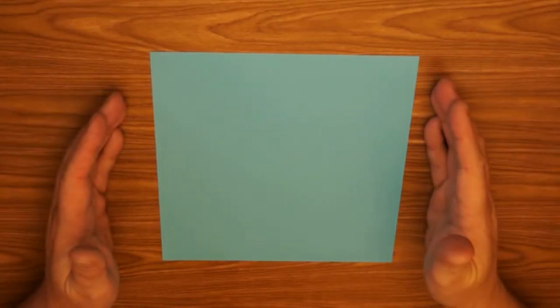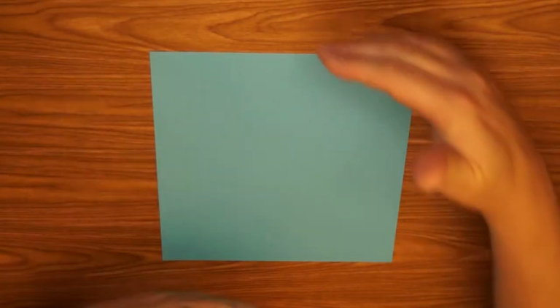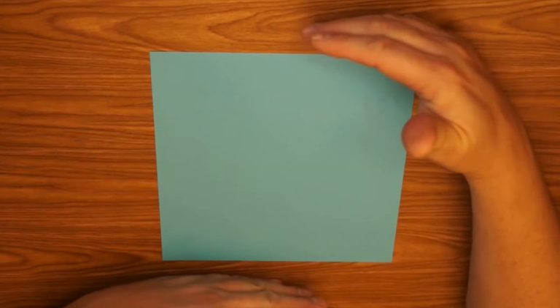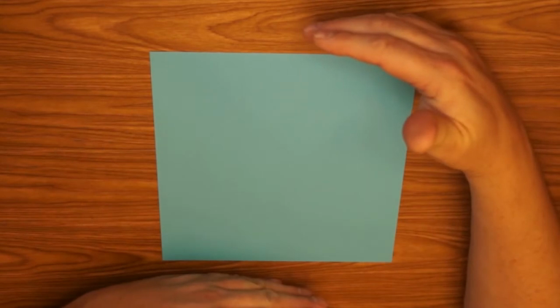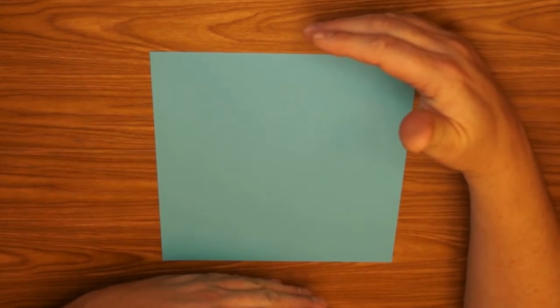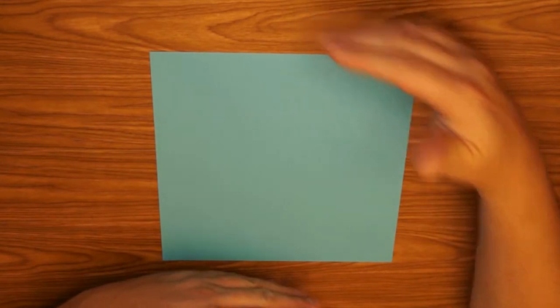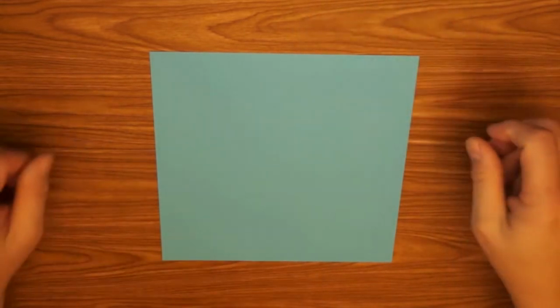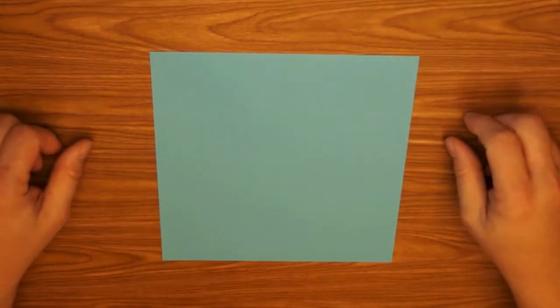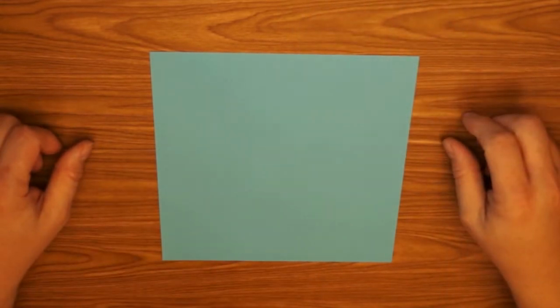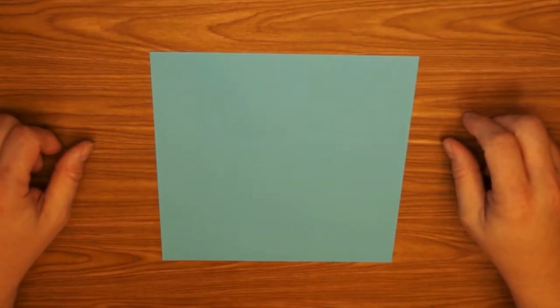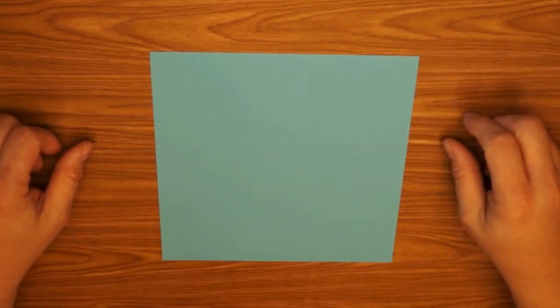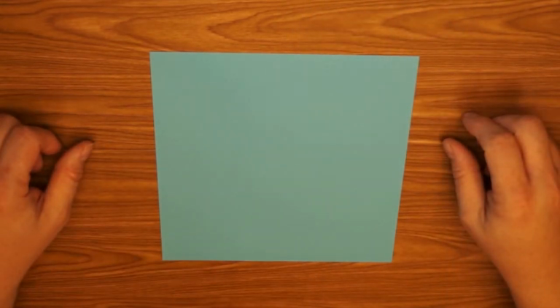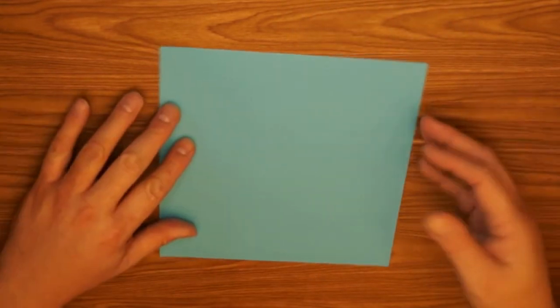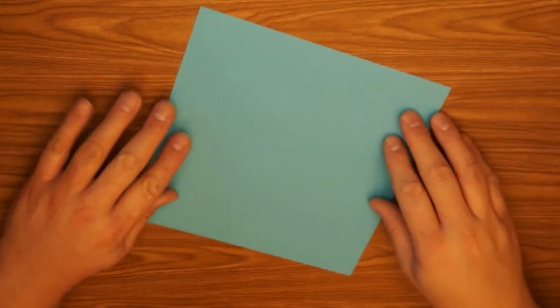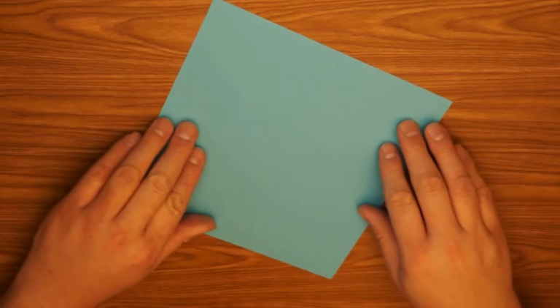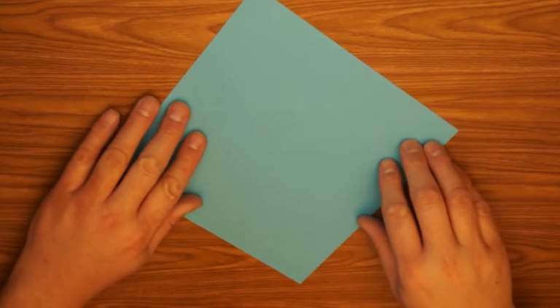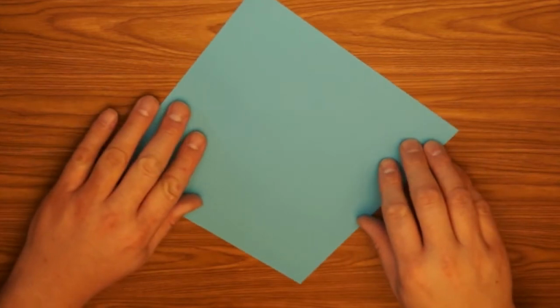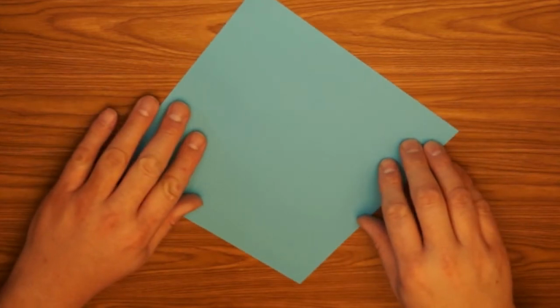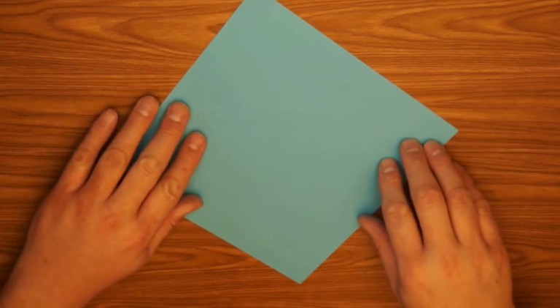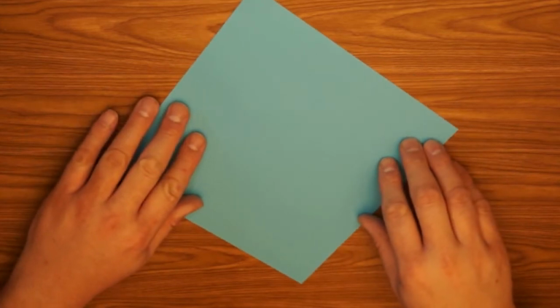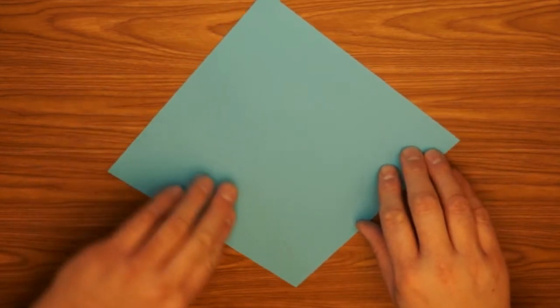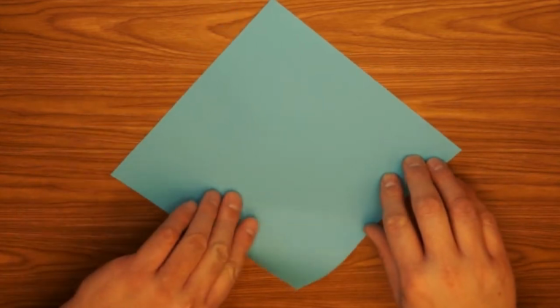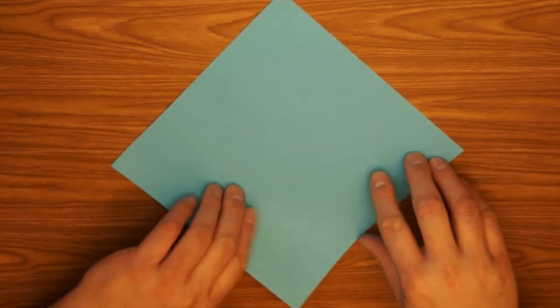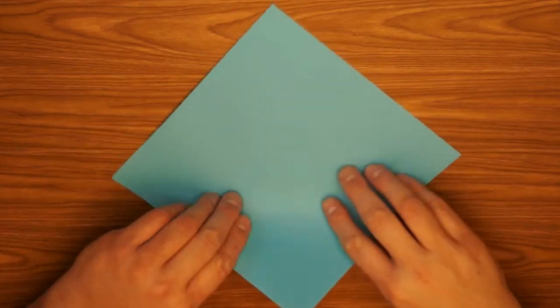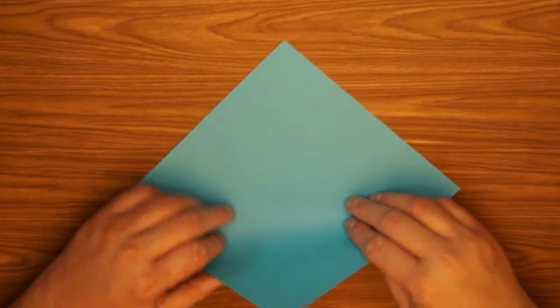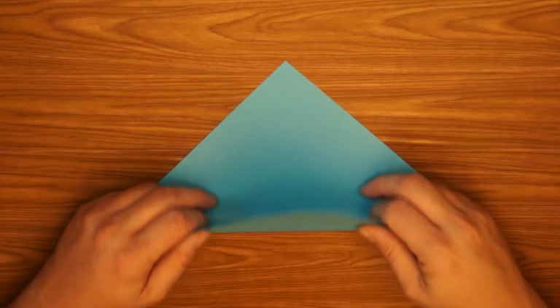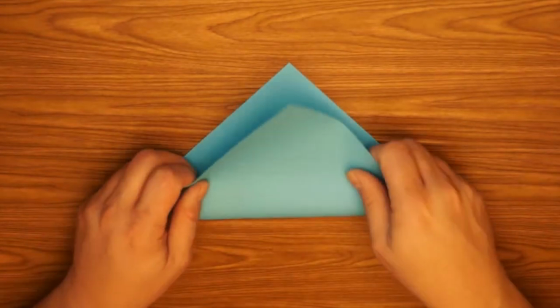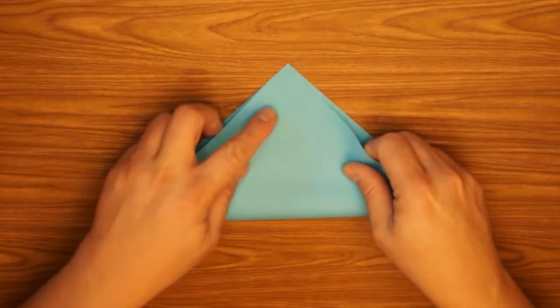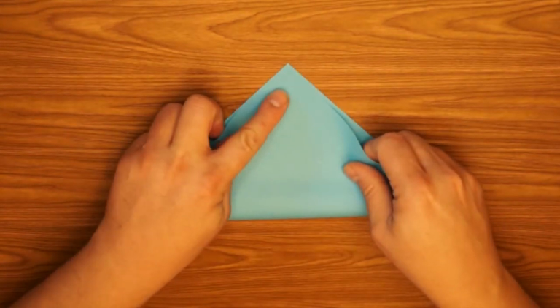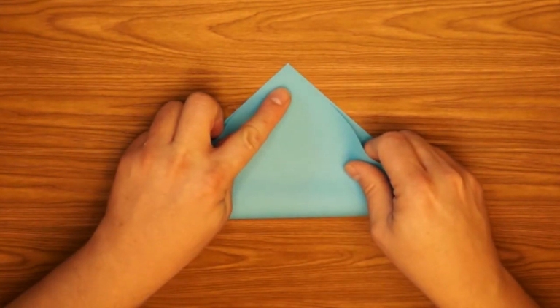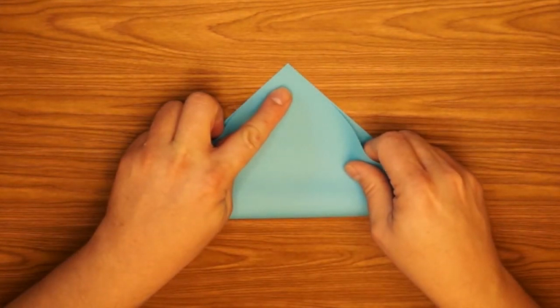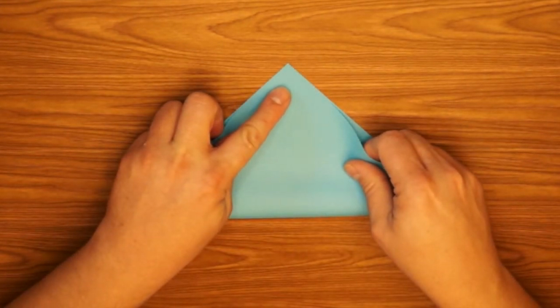For this project we start with an eight and a half inch by eight and a half inch square. Okay, take your square and fold it in half like a triangle.